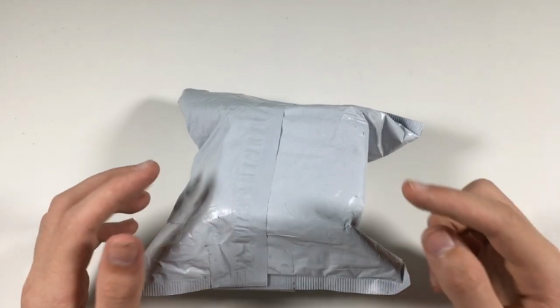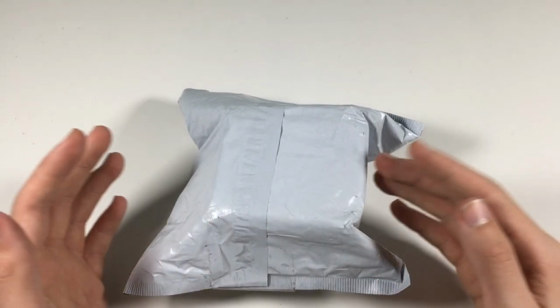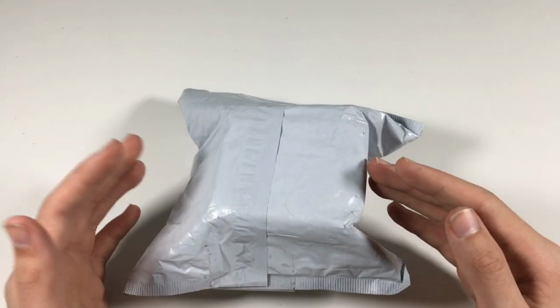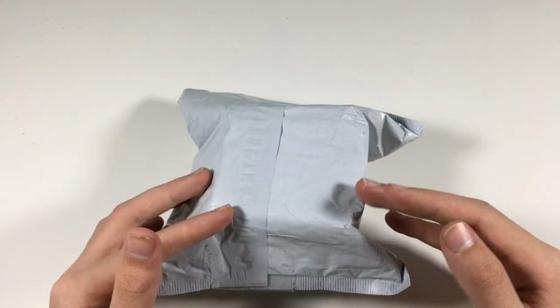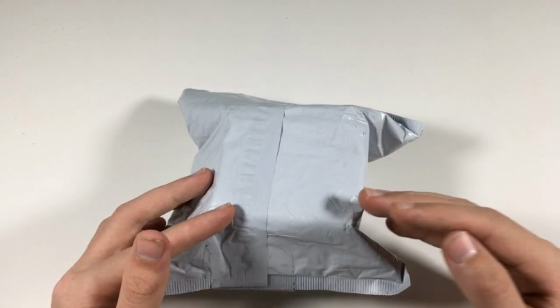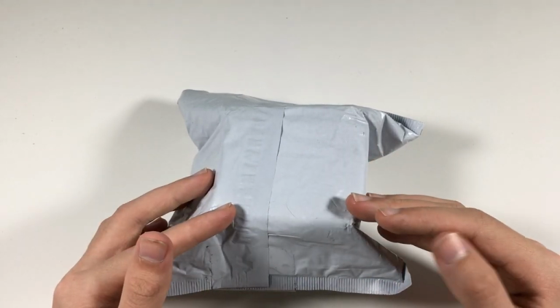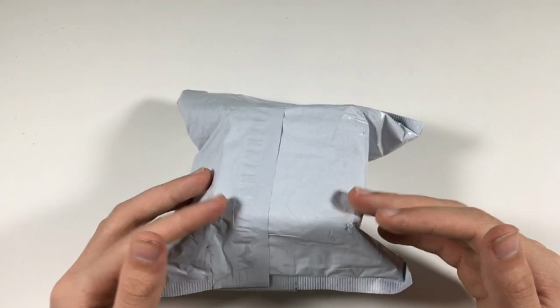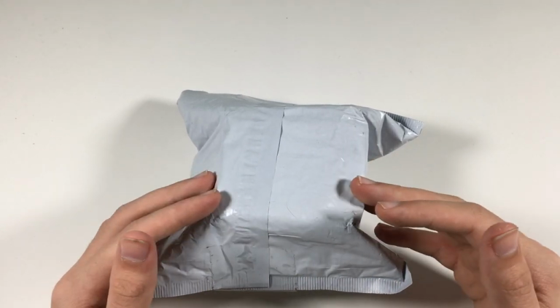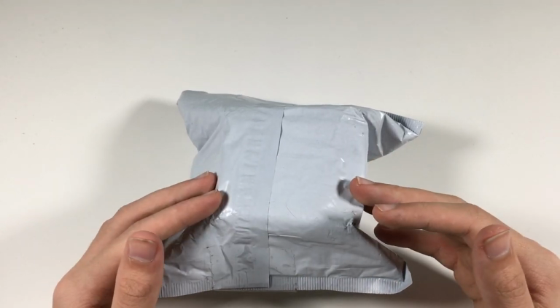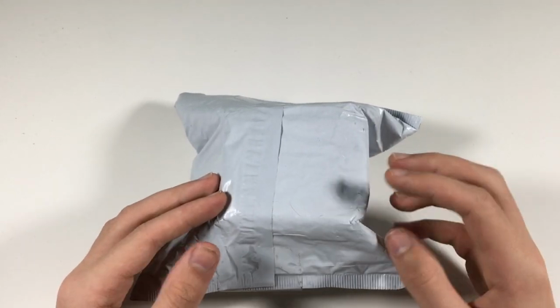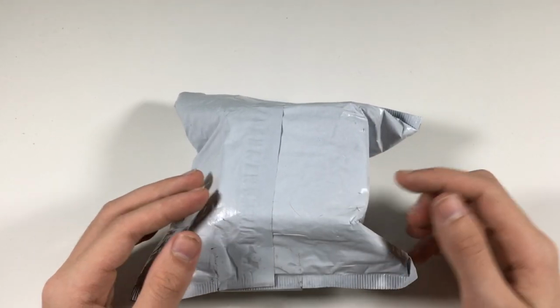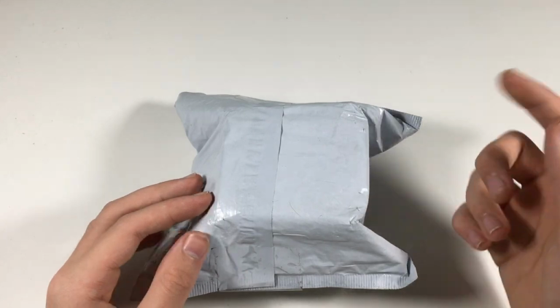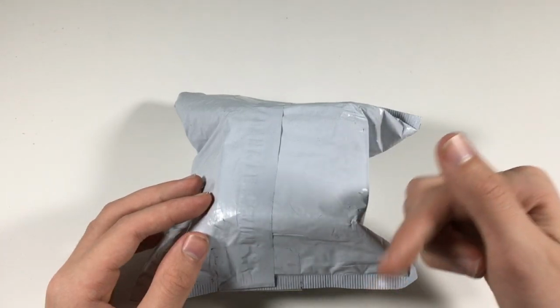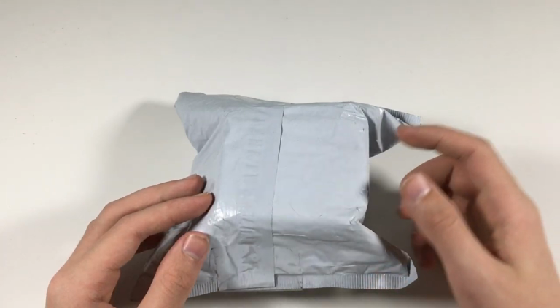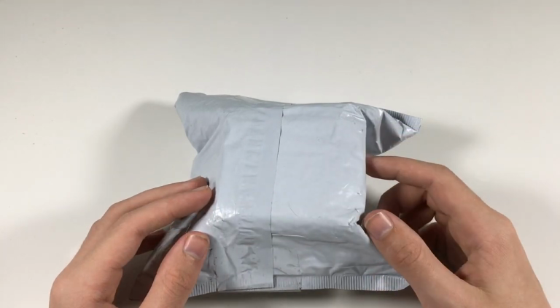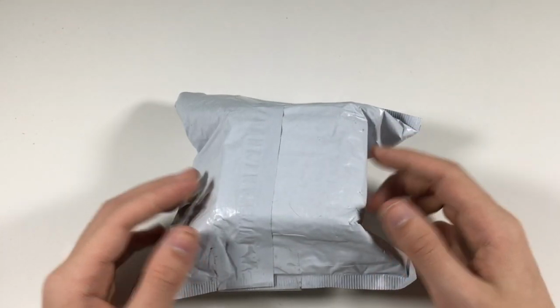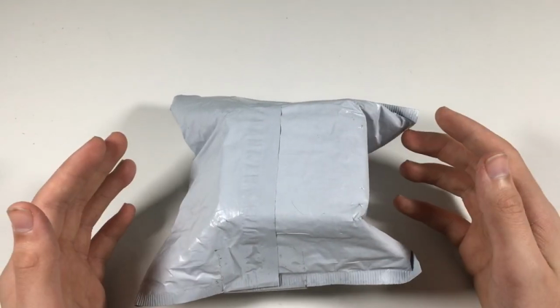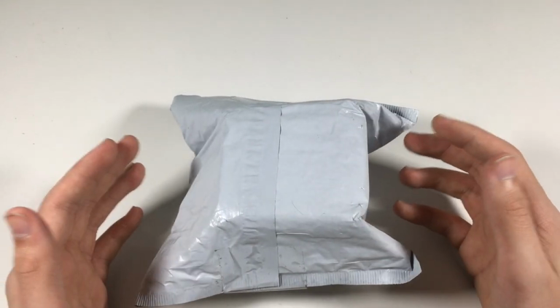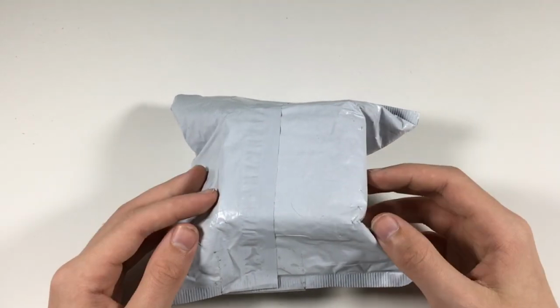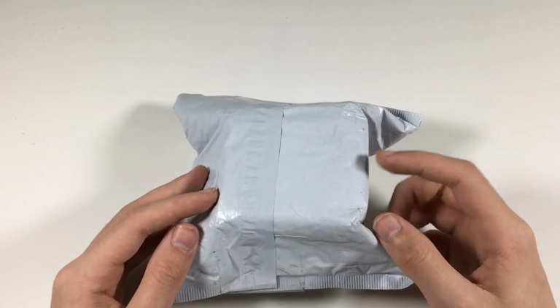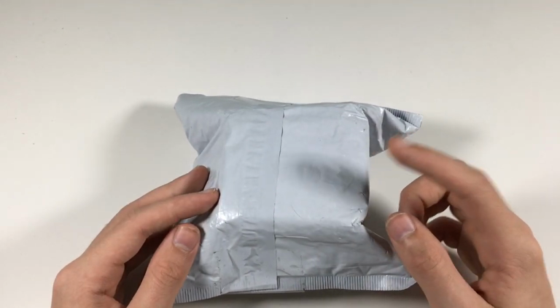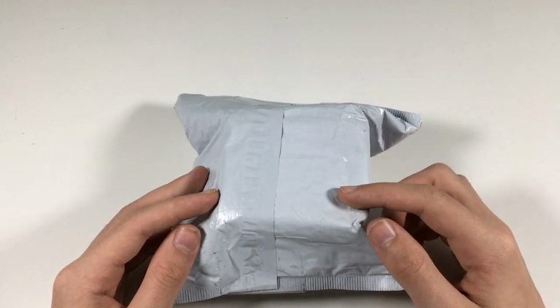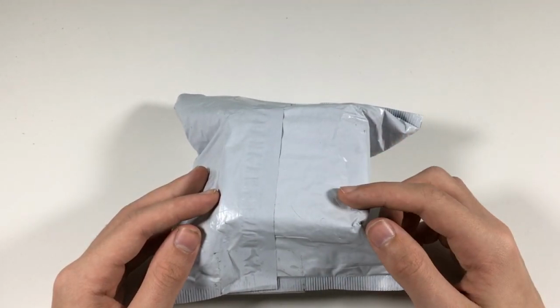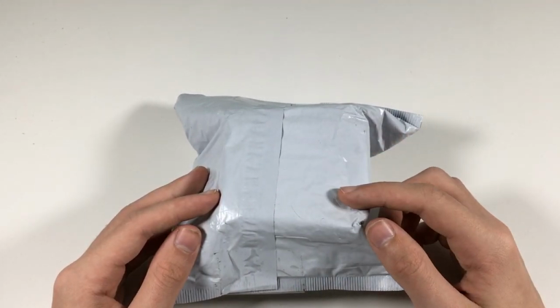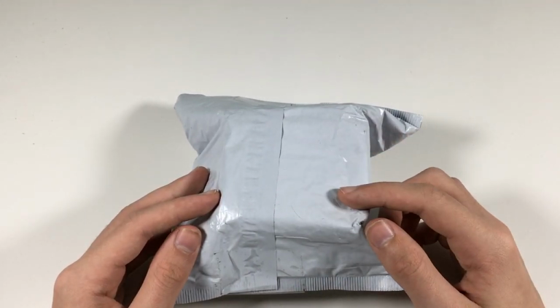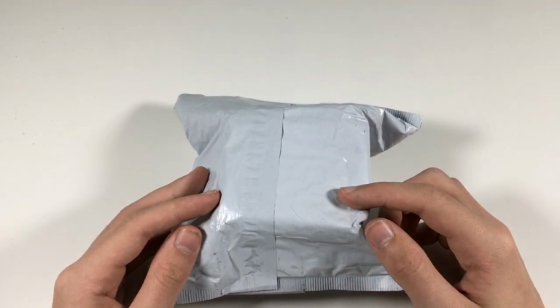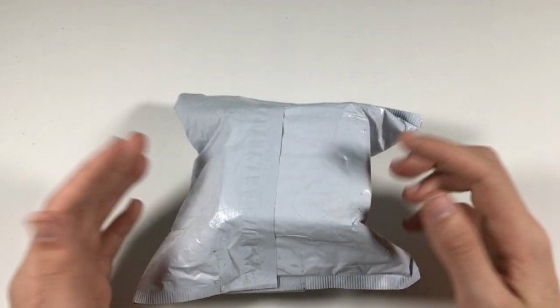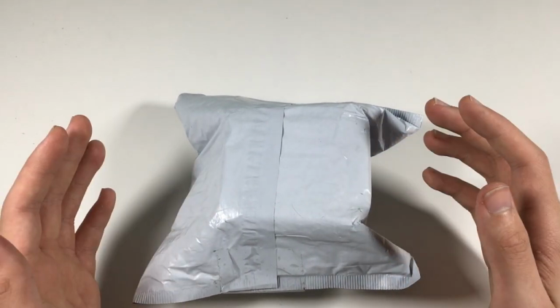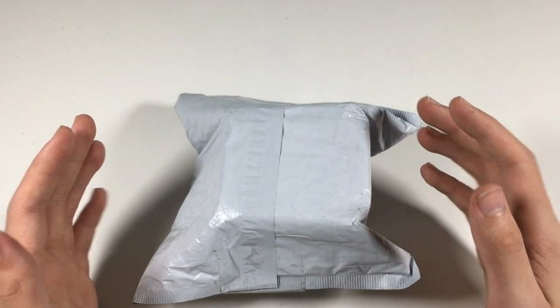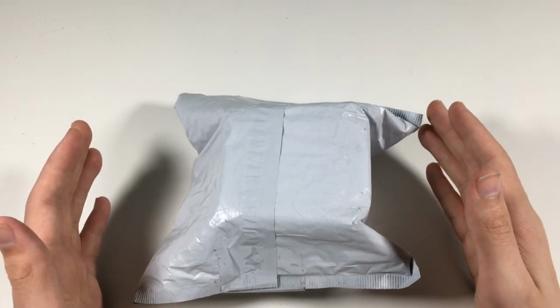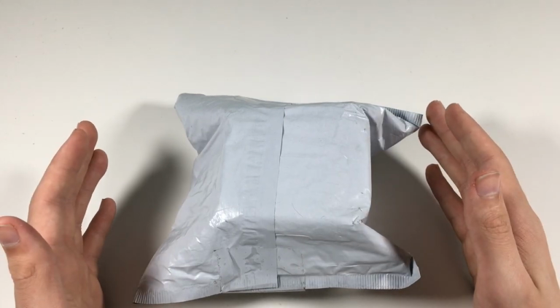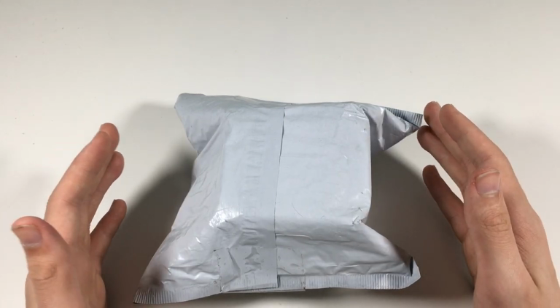If you want to pick up one of these mystery puzzles for yourself, you can use the link in the description and use code MARTIAN to save 5% off. Let's open this up now.